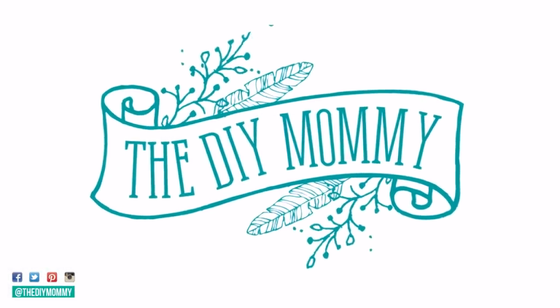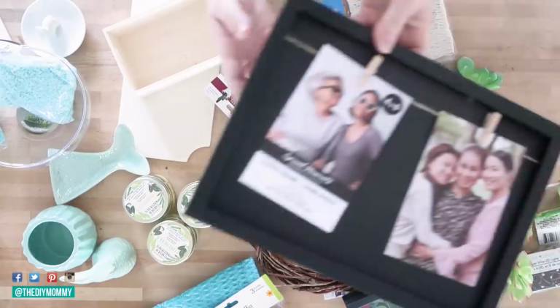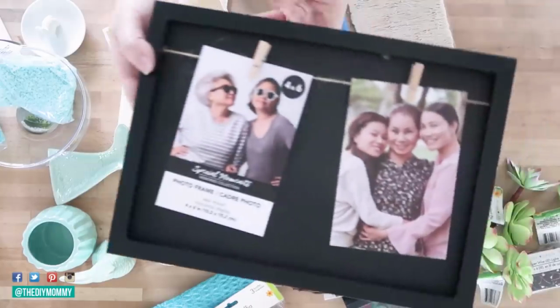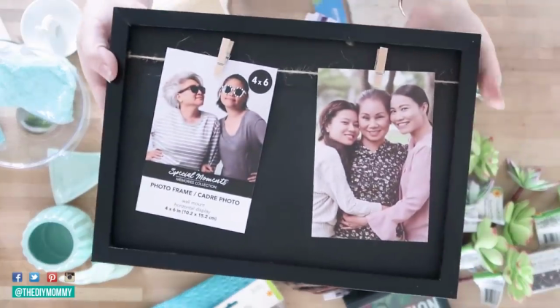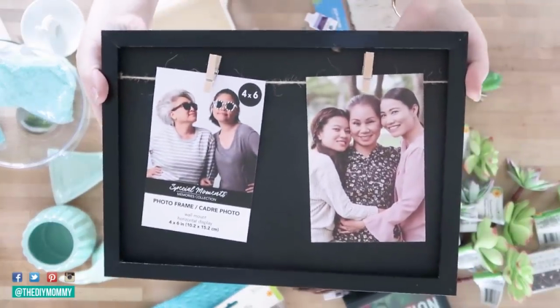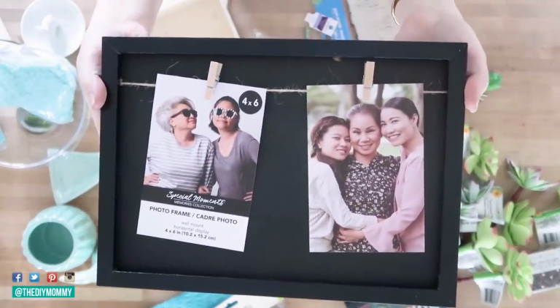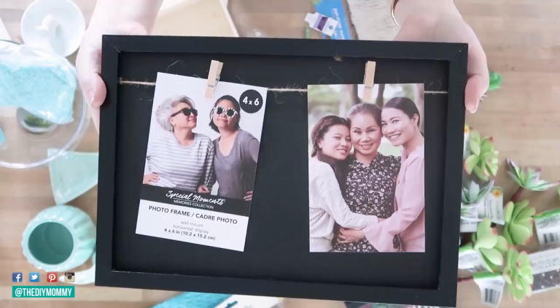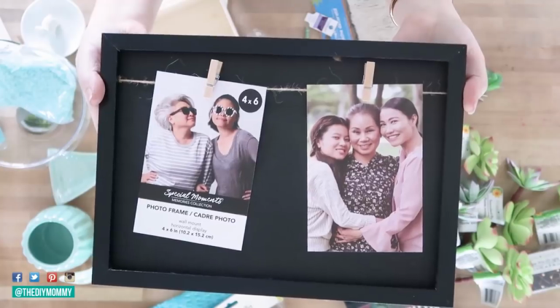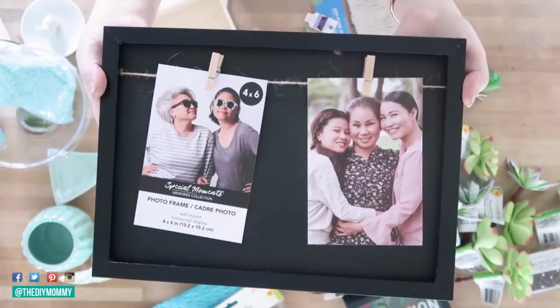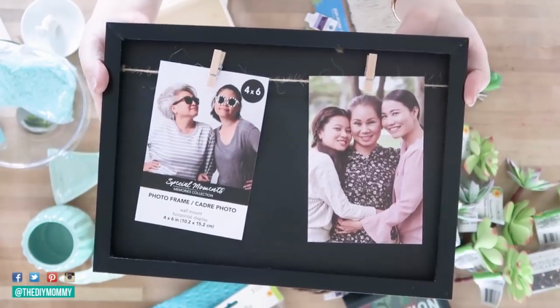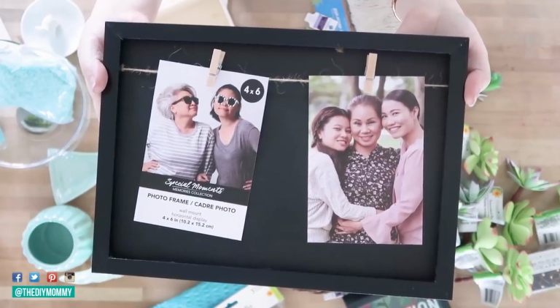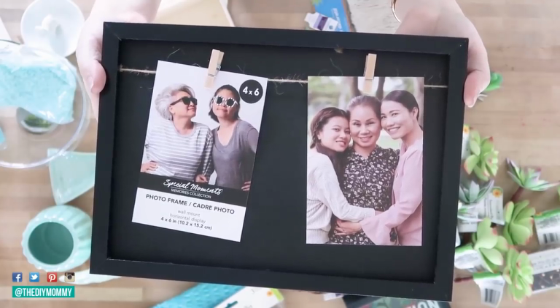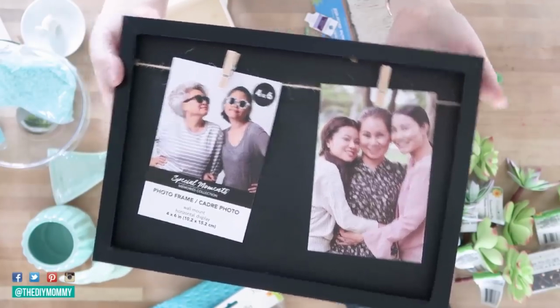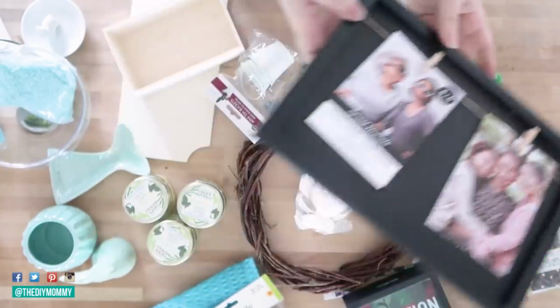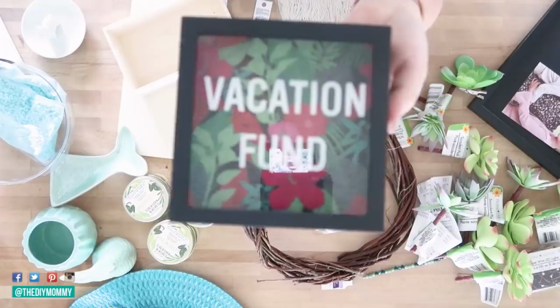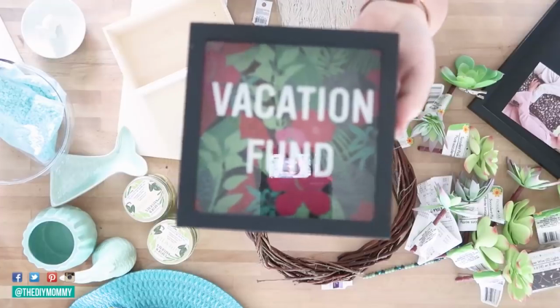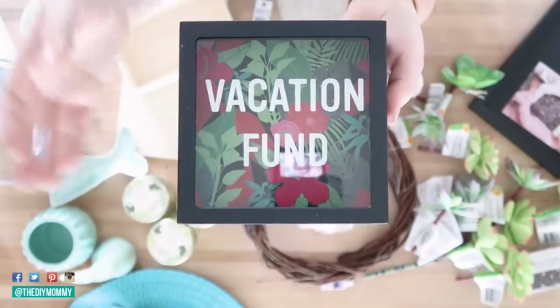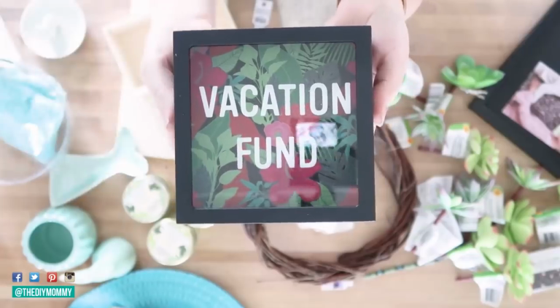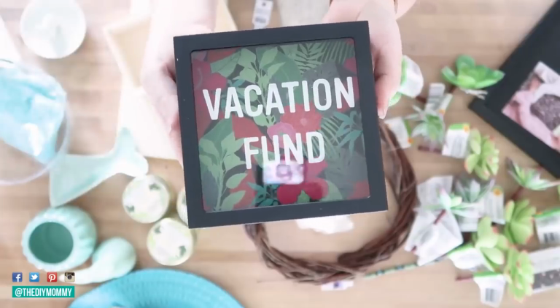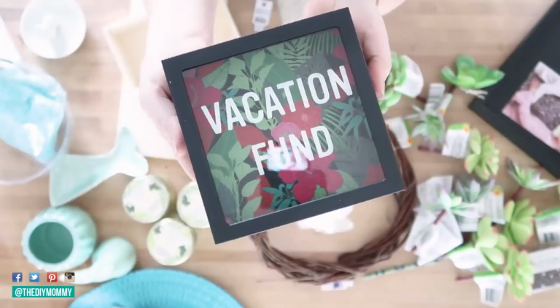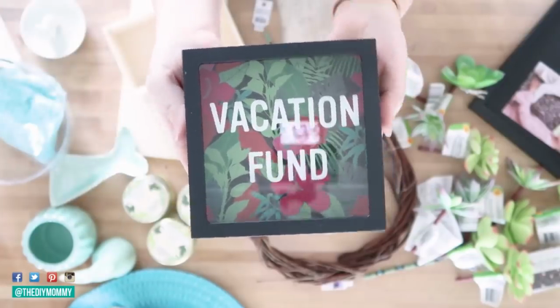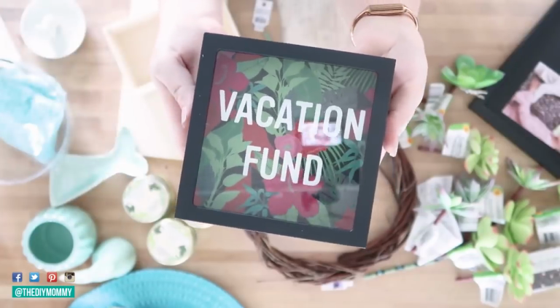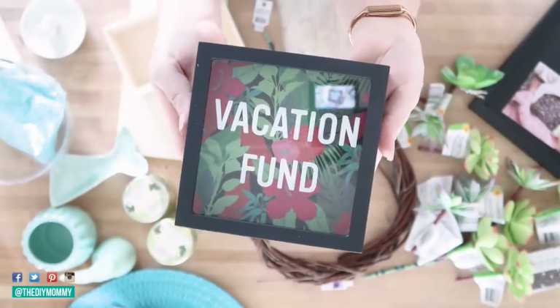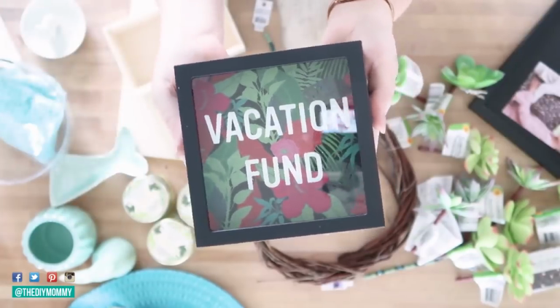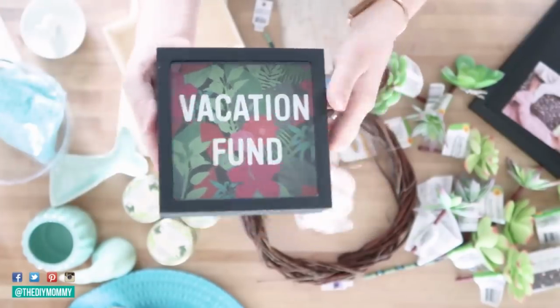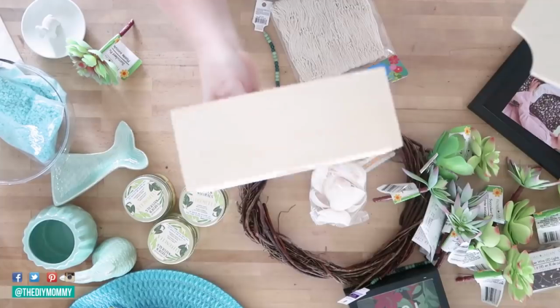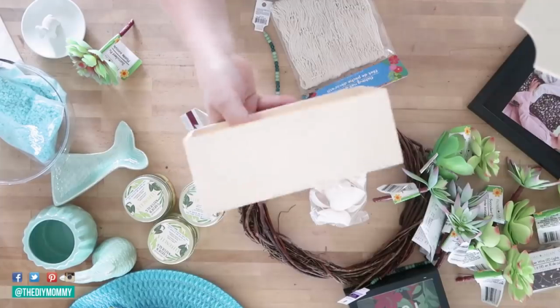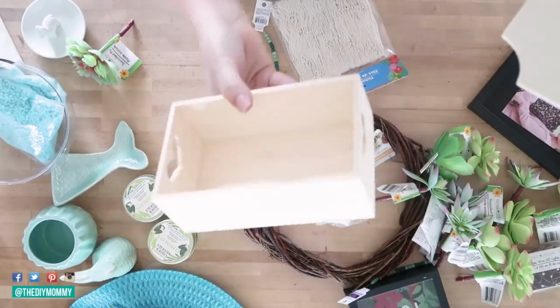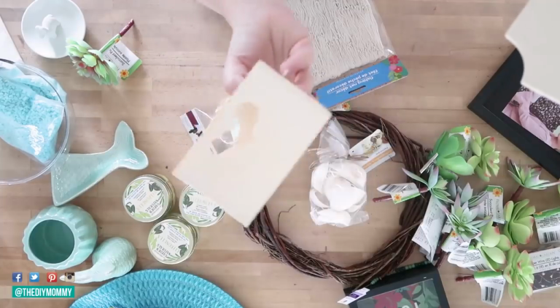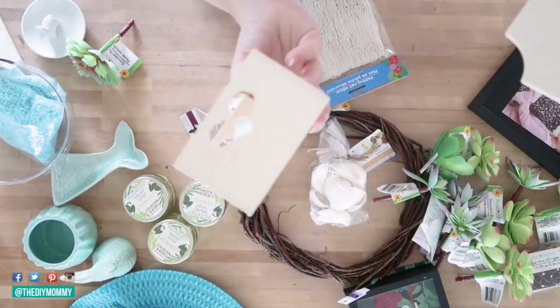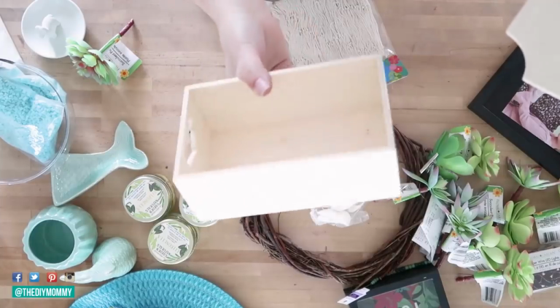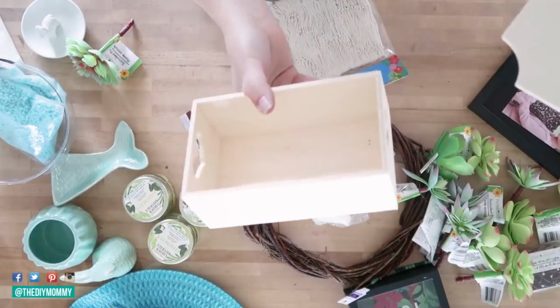For the first DIY I want to use this clothesline frame that I found at Dollar Tree. I thought it was a really cute base, as well as this vacation fund framed bank. I loved this and wanted to make it more my style. I'm also using this wooden box.